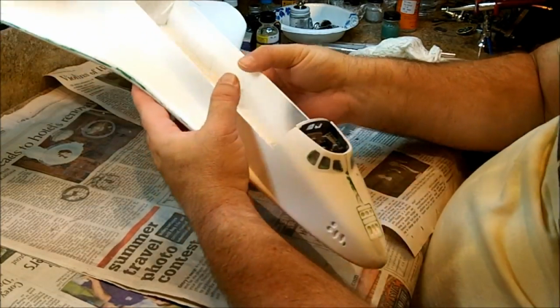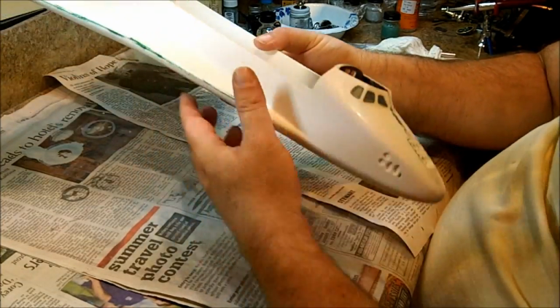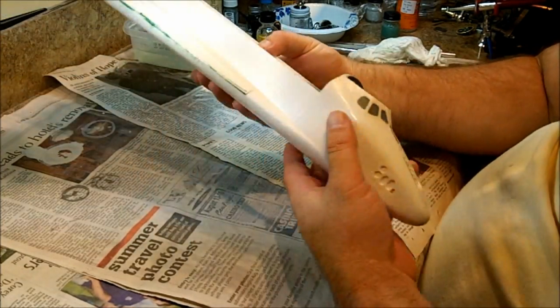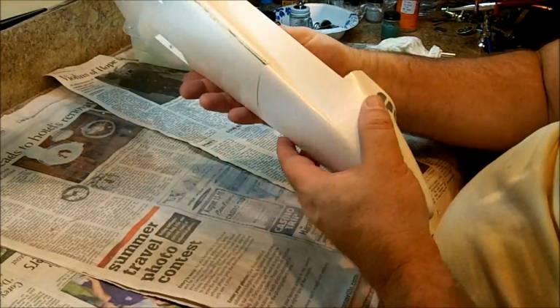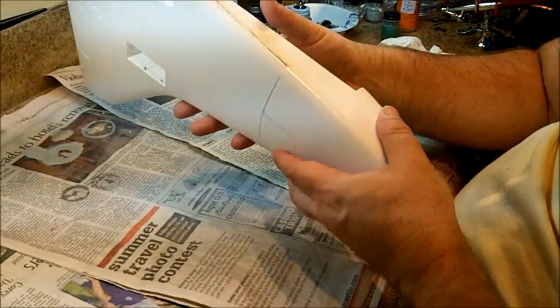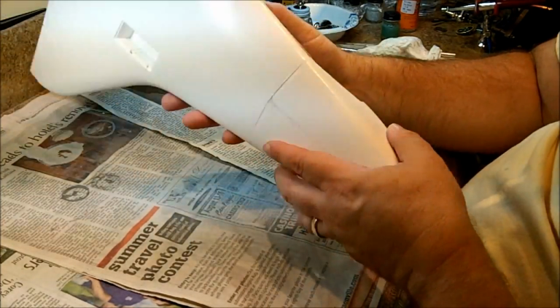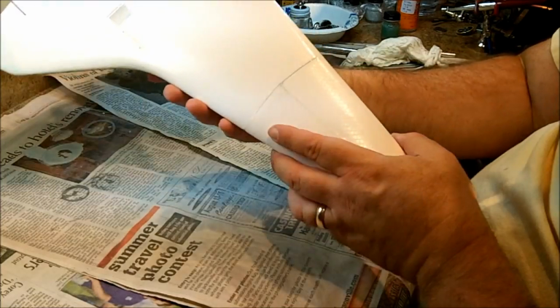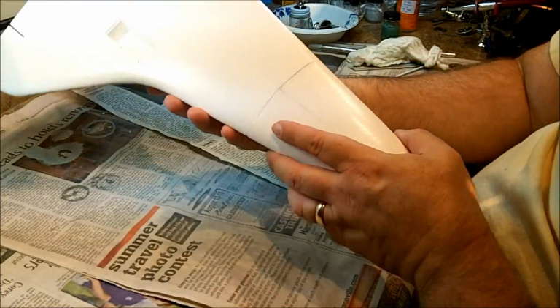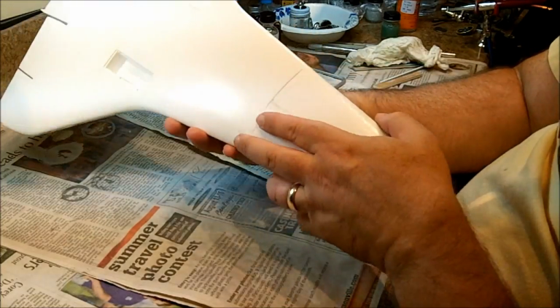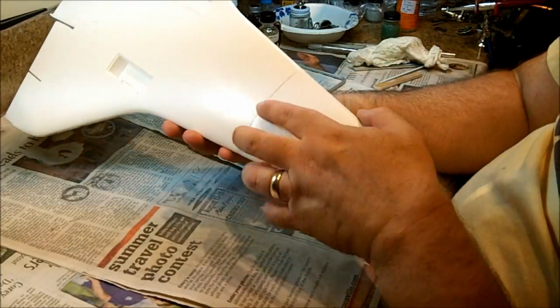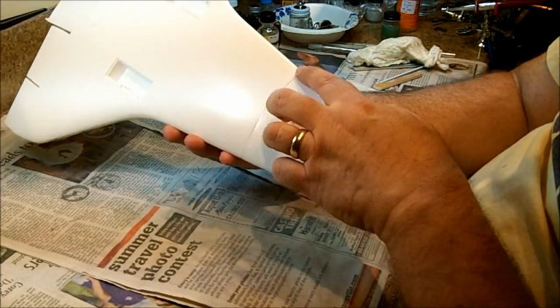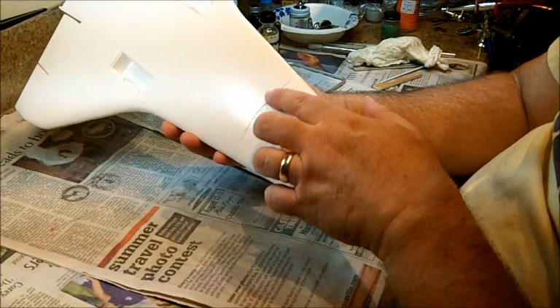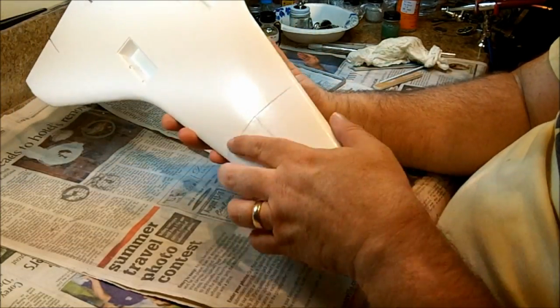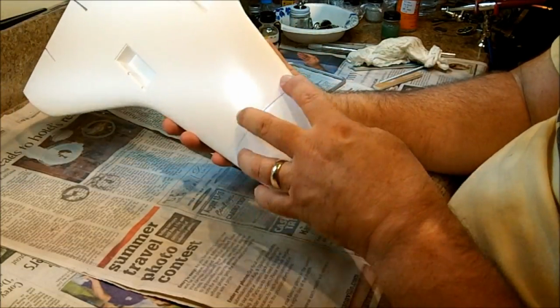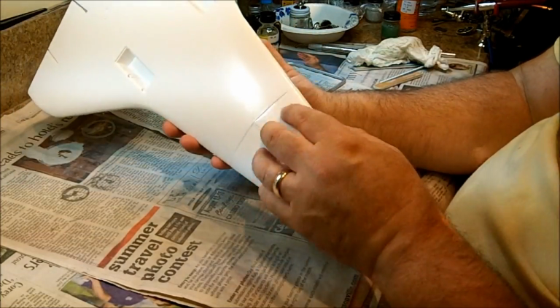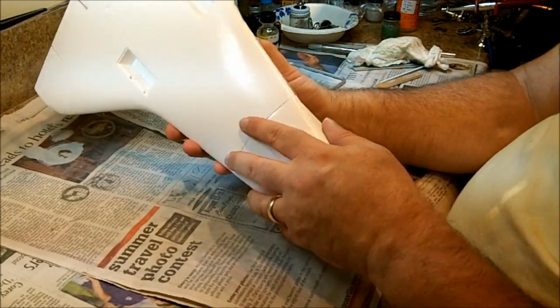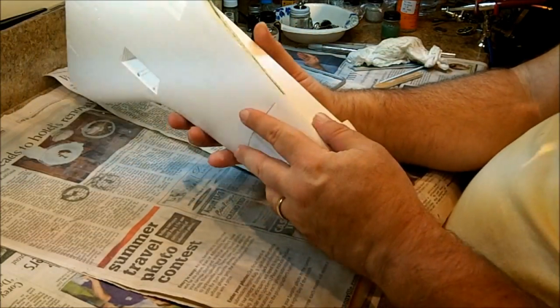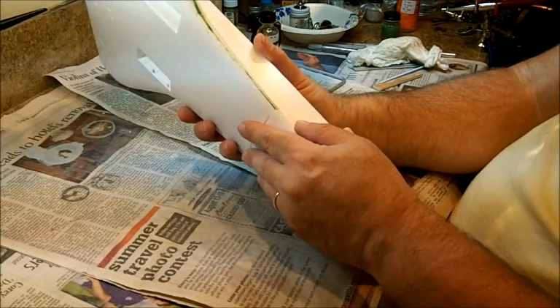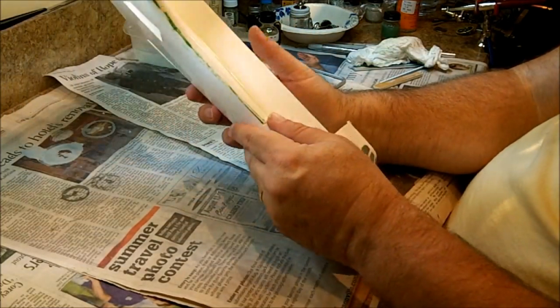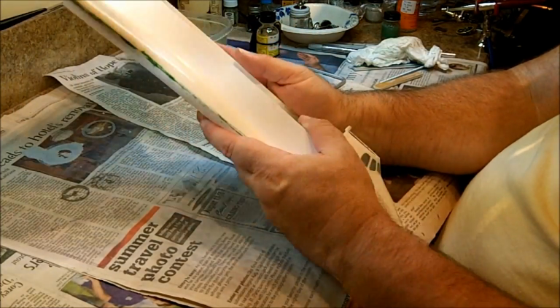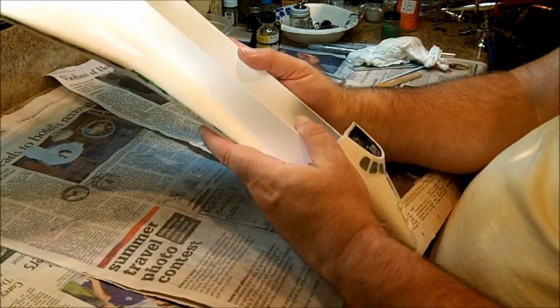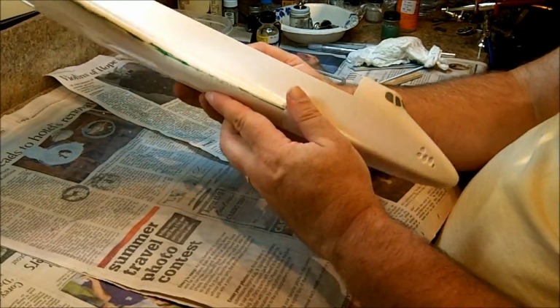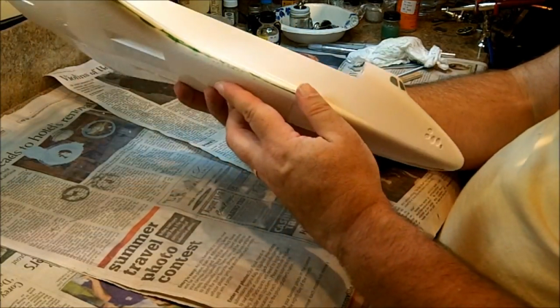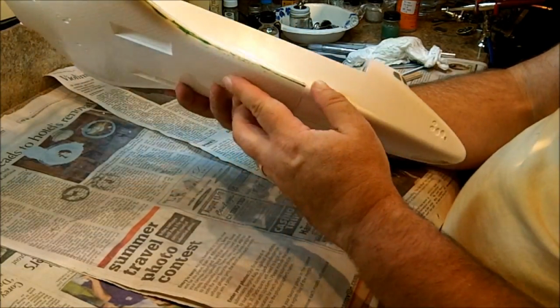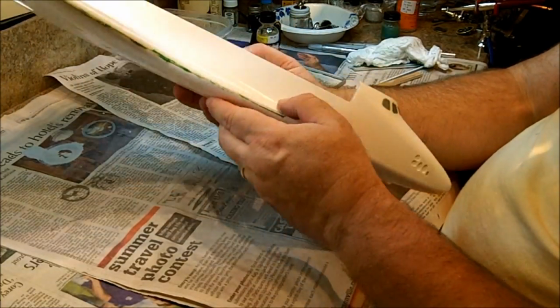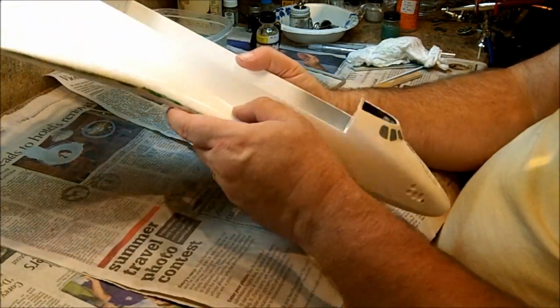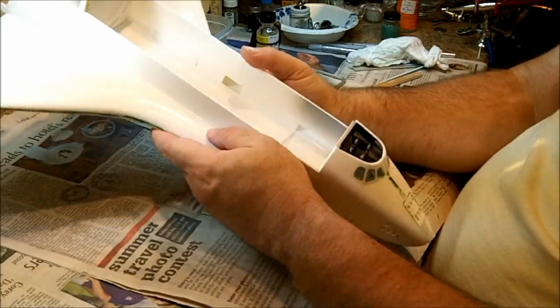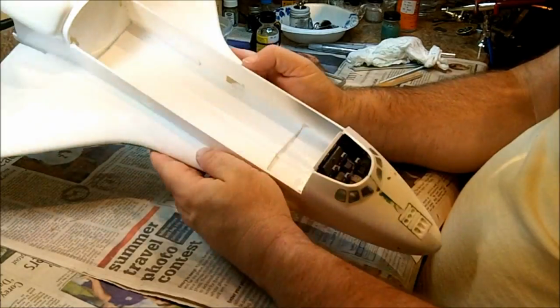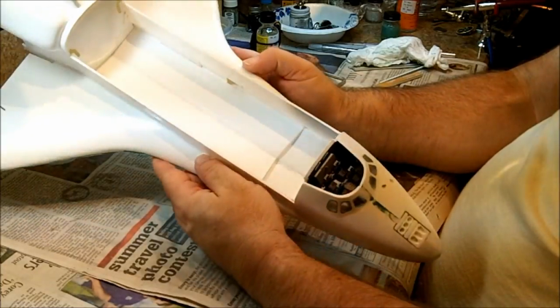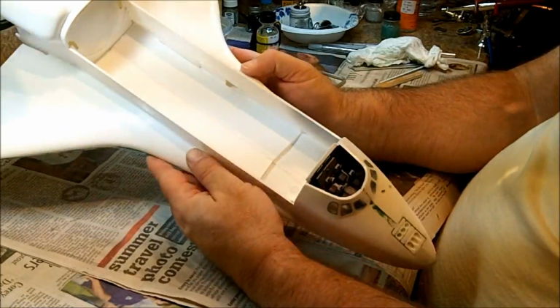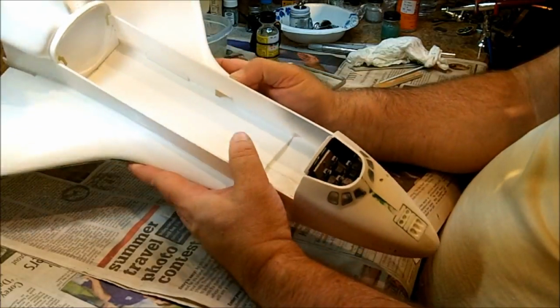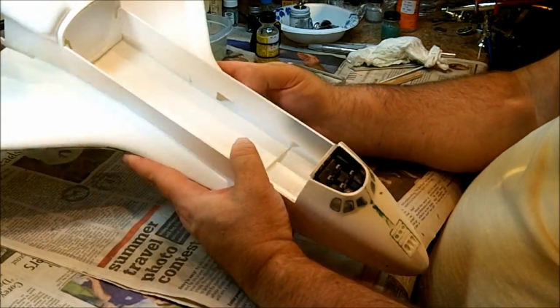Alright, and there's that. Going to be a big seam here — going to have to deal with that. The wing ribs don't look too bad though.